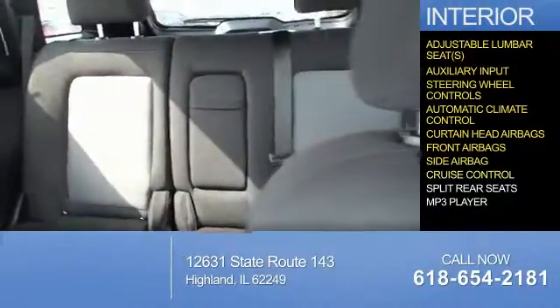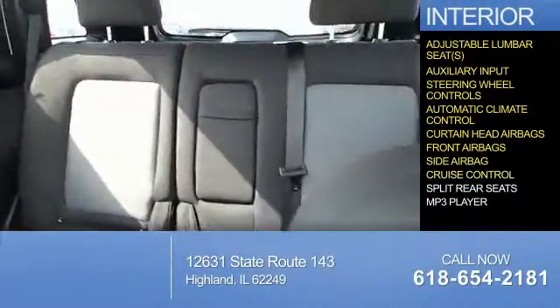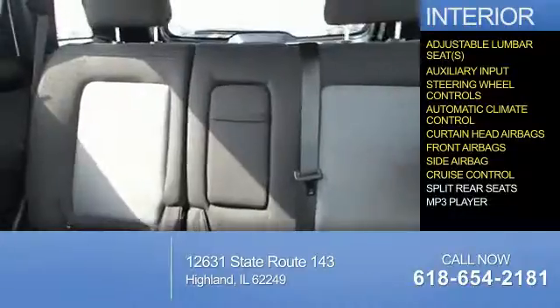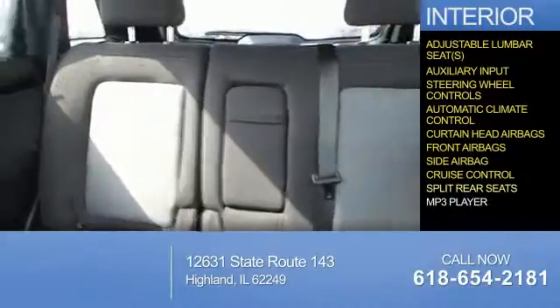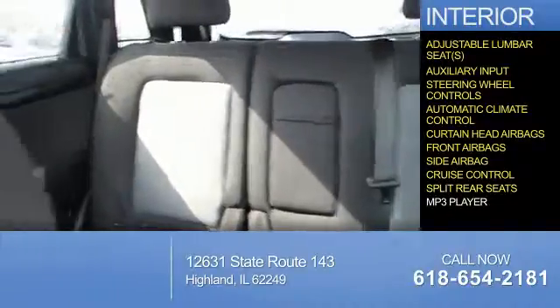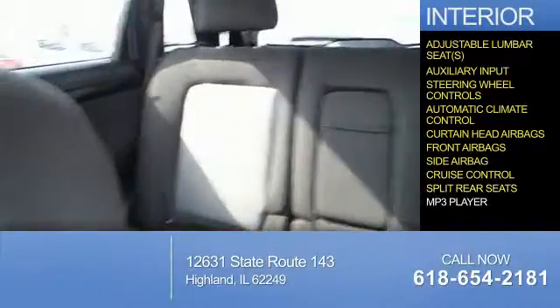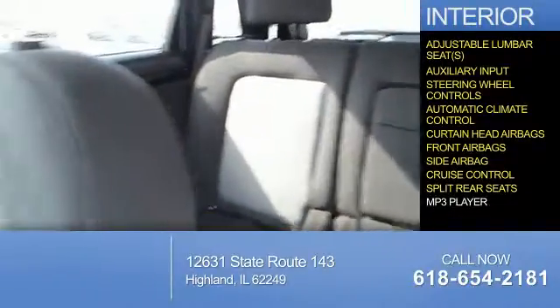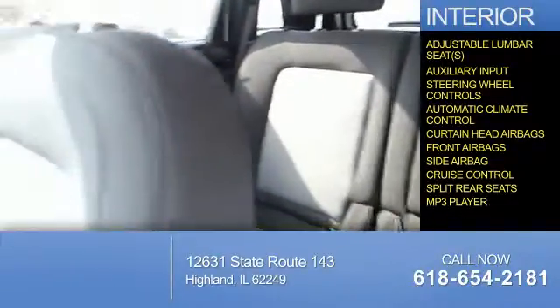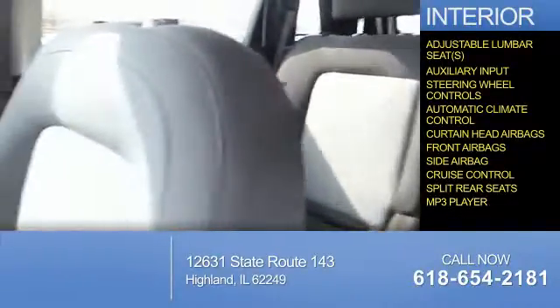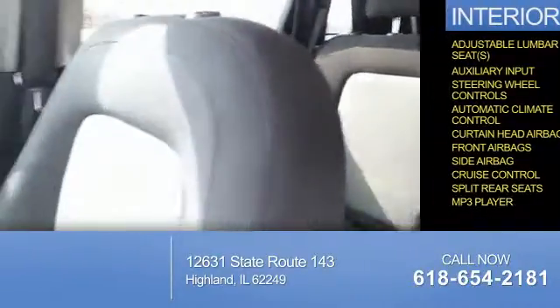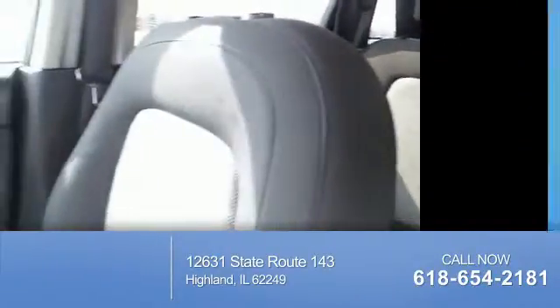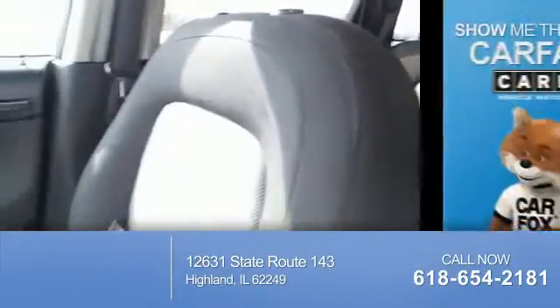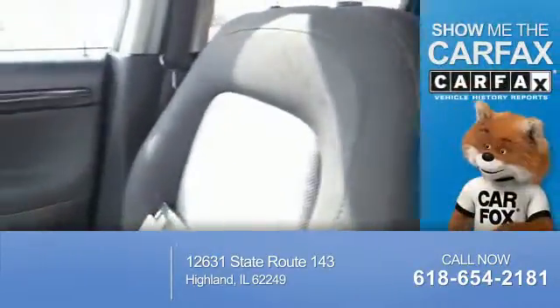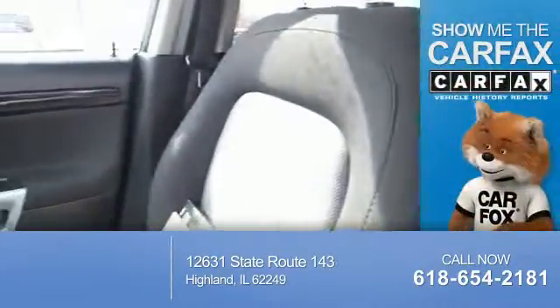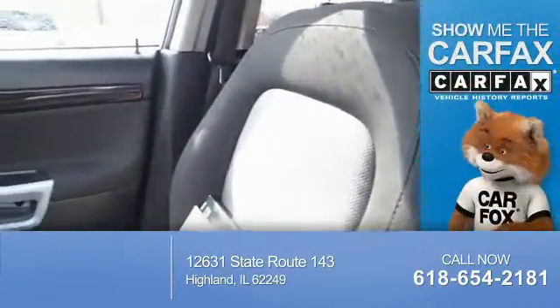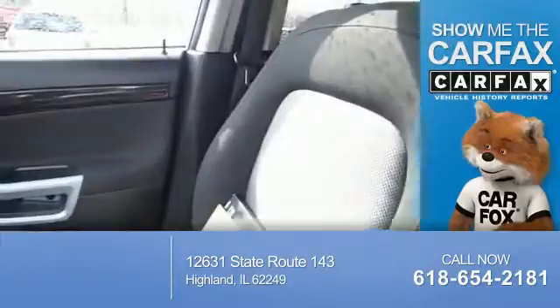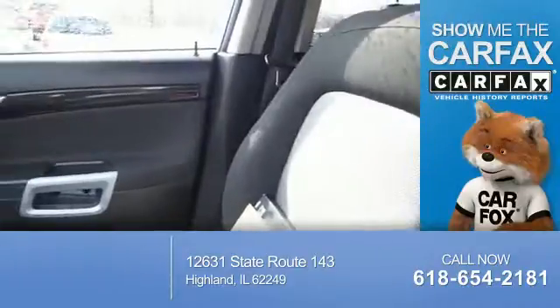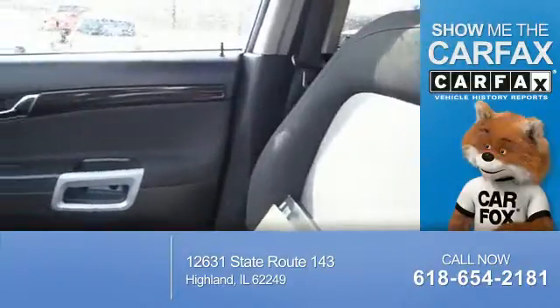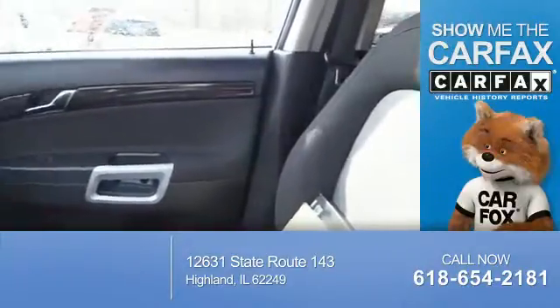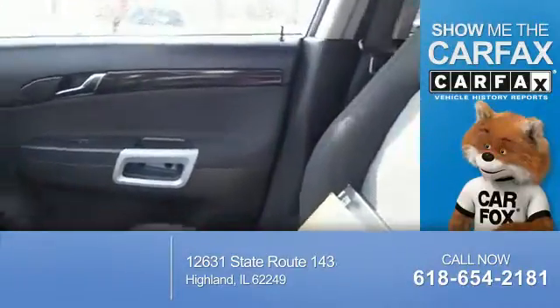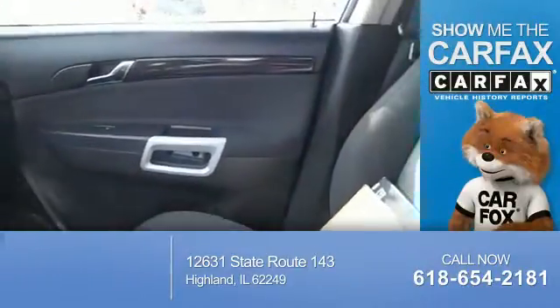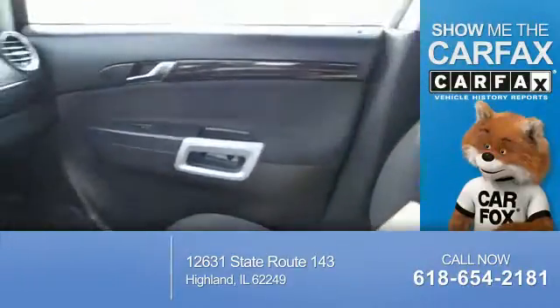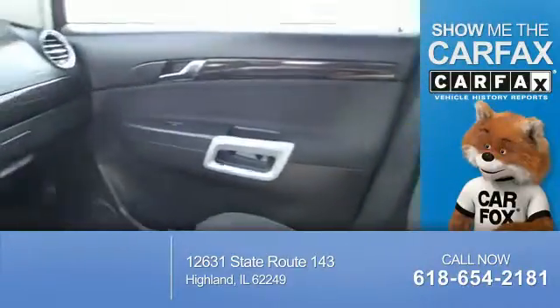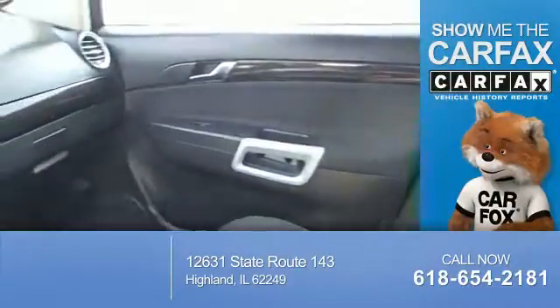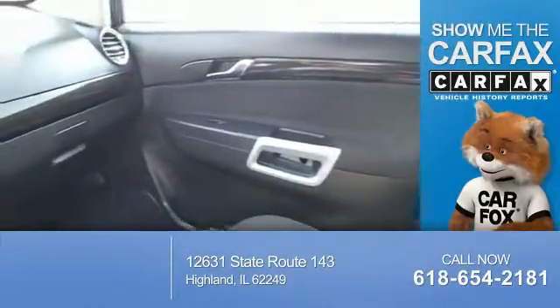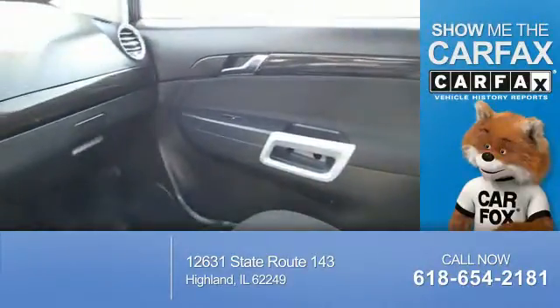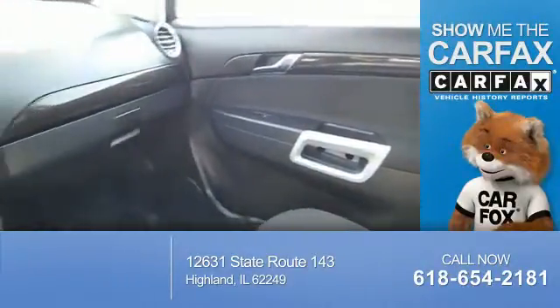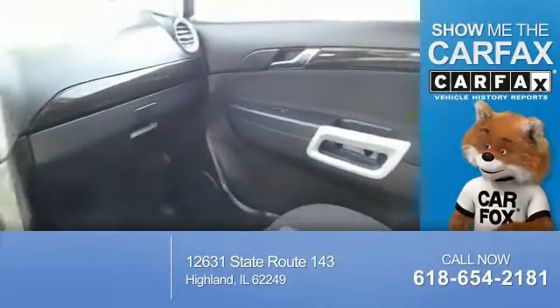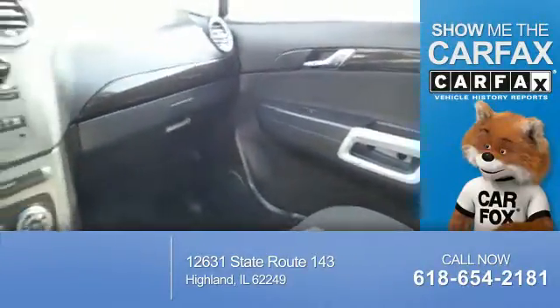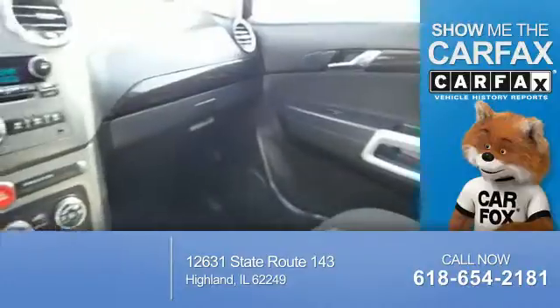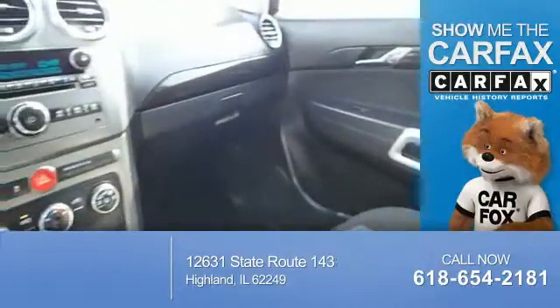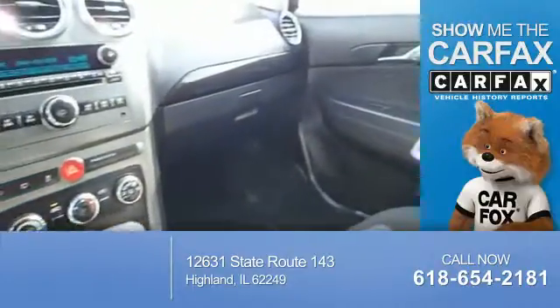Cruise control, split rear seats, and an MP3 player. Rest easy knowing this vehicle comes with a Carfax Vehicle History Report from Carfax, the most trusted provider of vehicle history information.